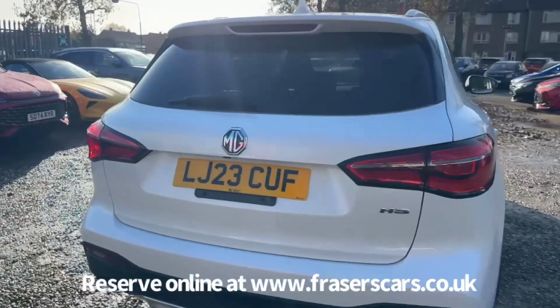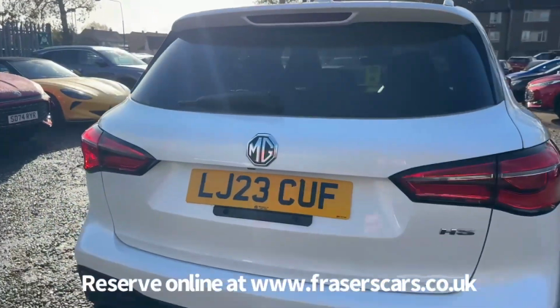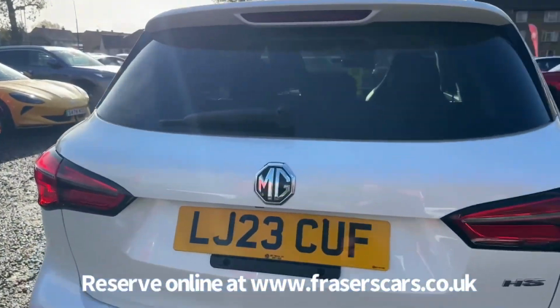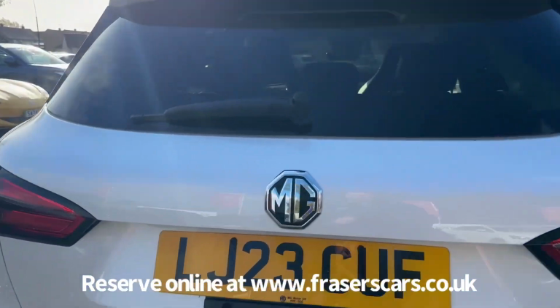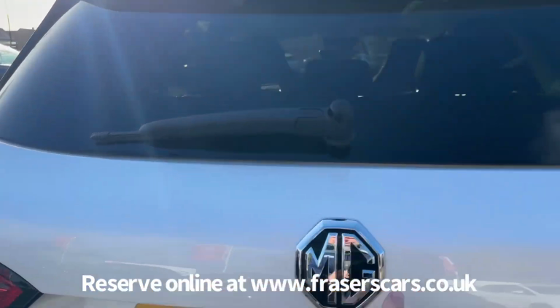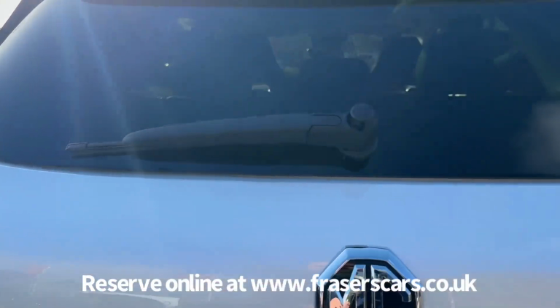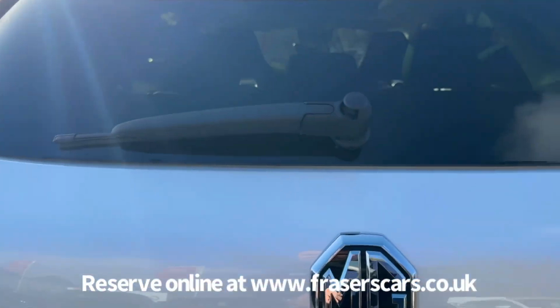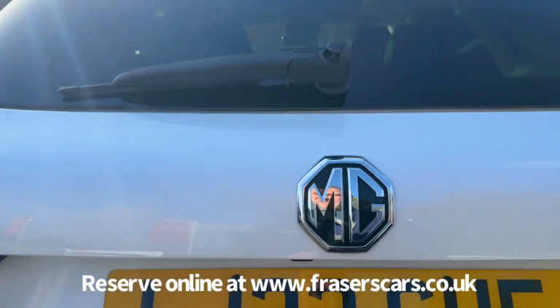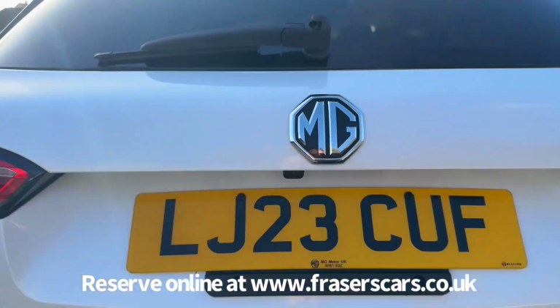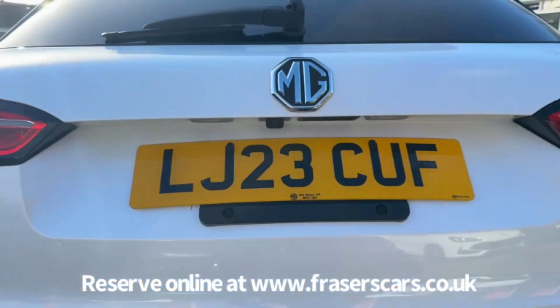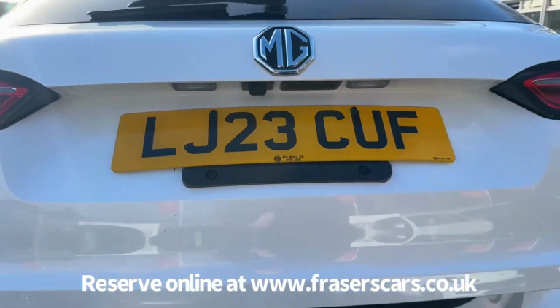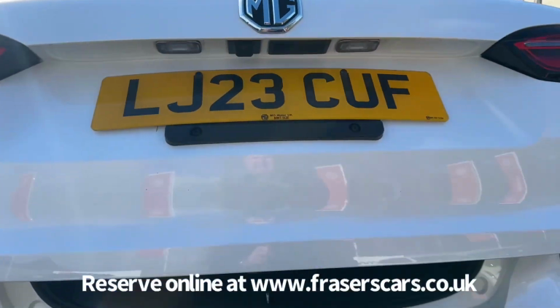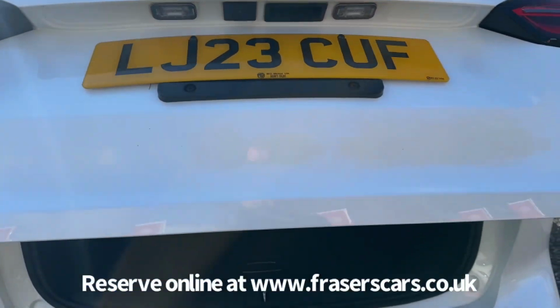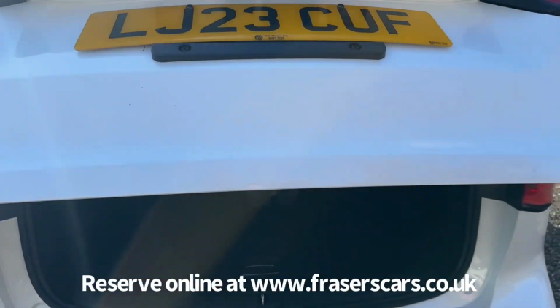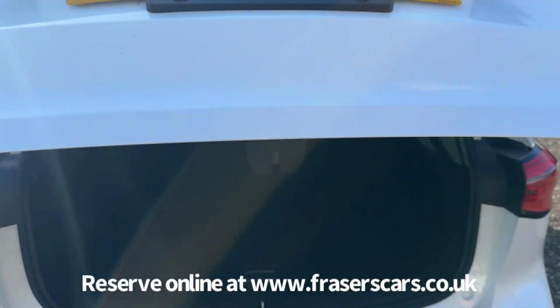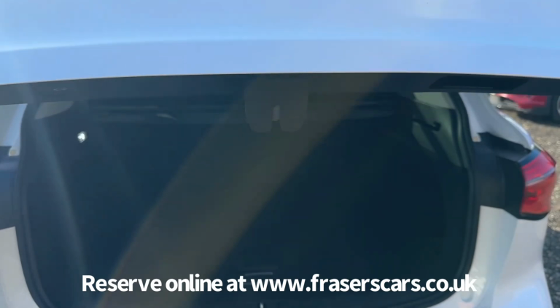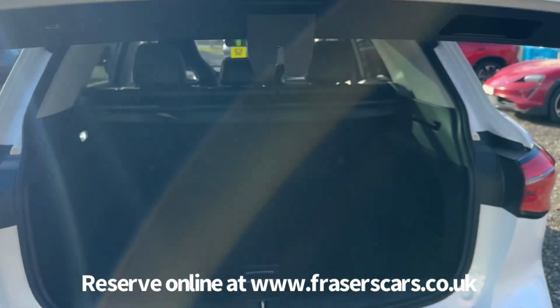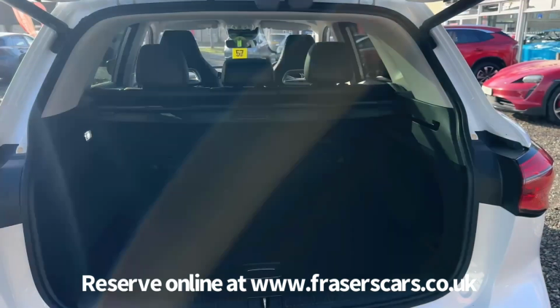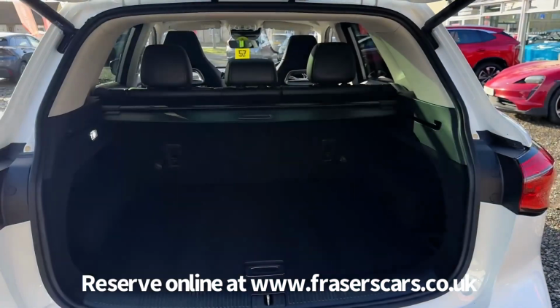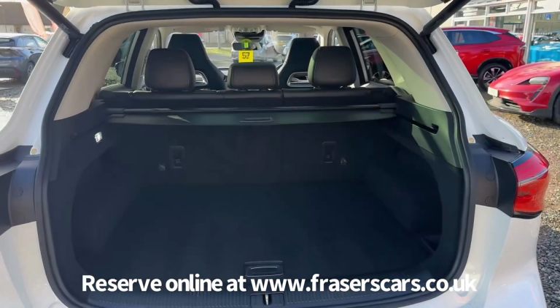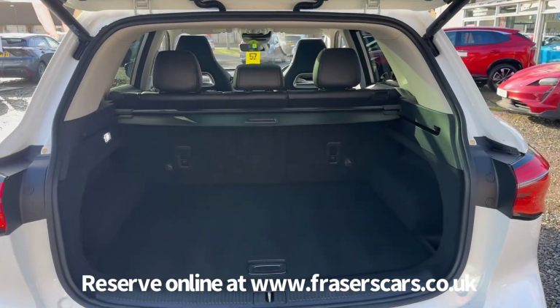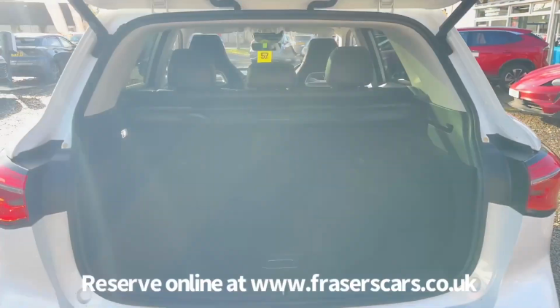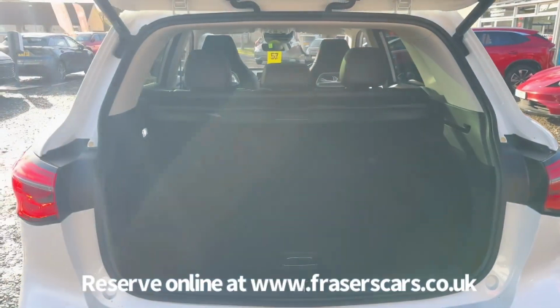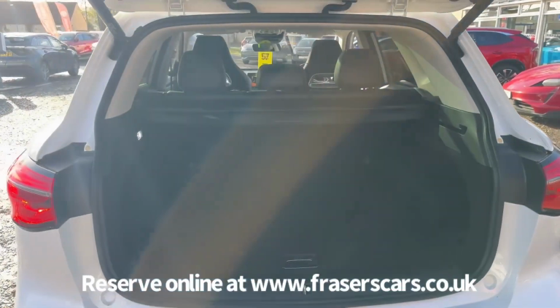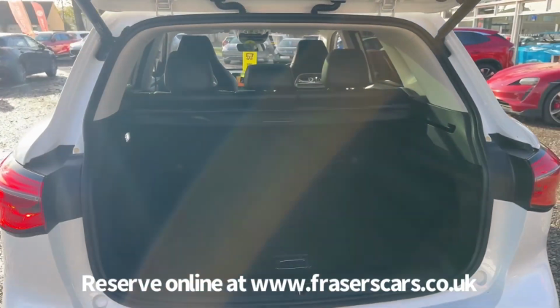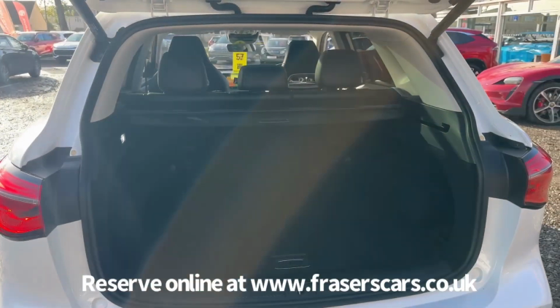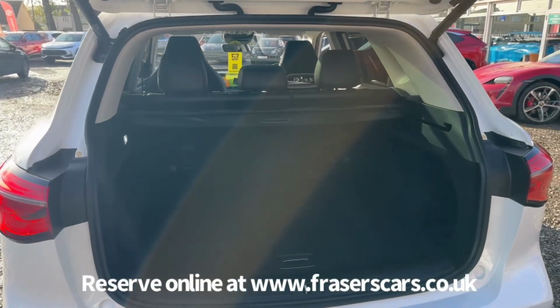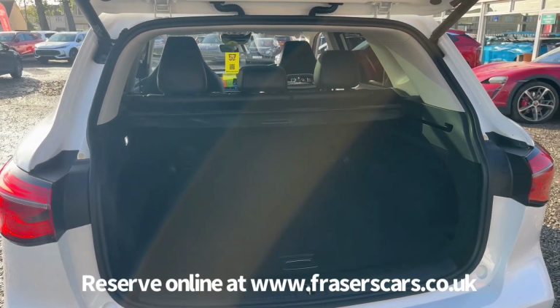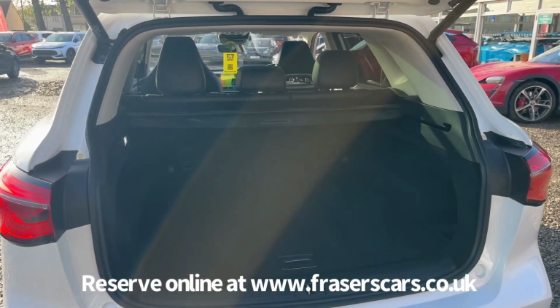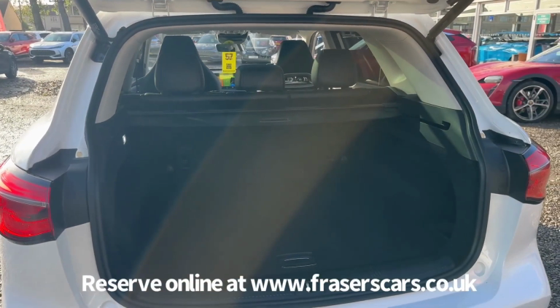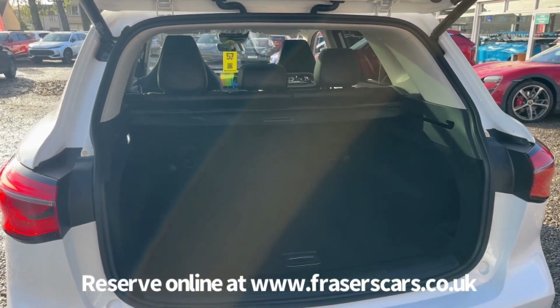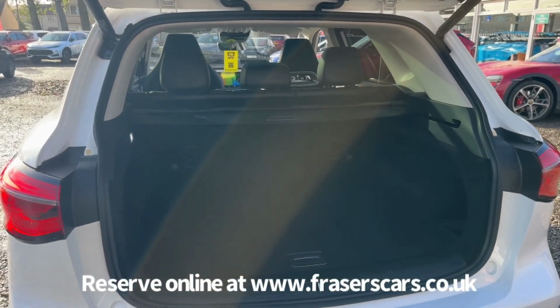Into the boot, it has a powered tailgate. The rear seats are 60-40 split fold and the retractable load cover is present as well.